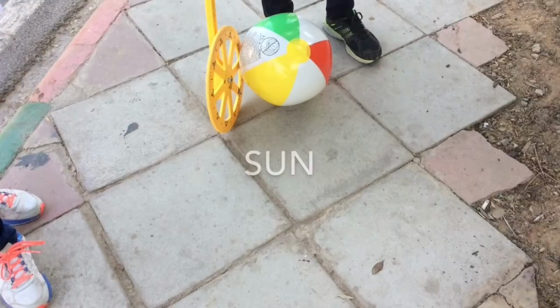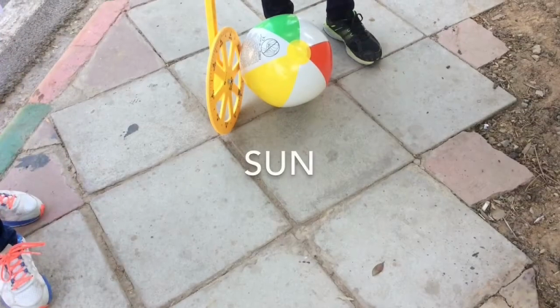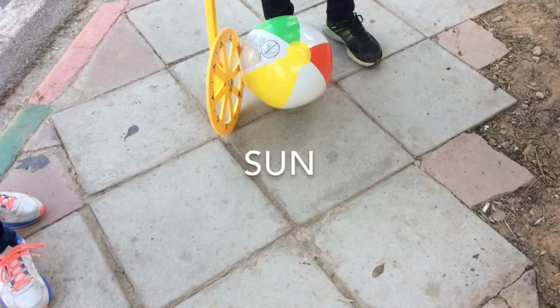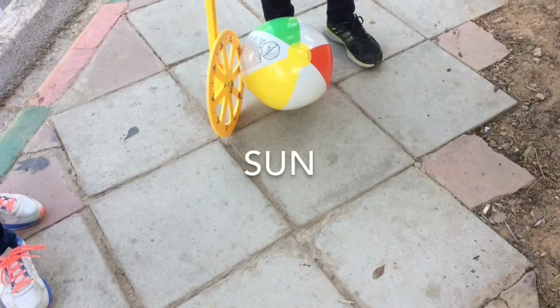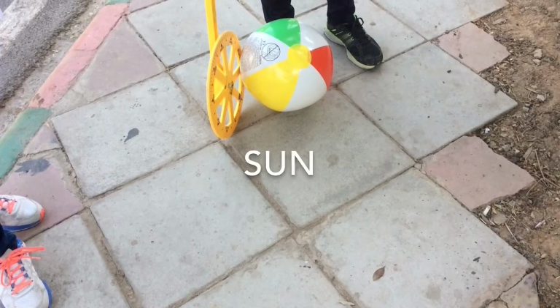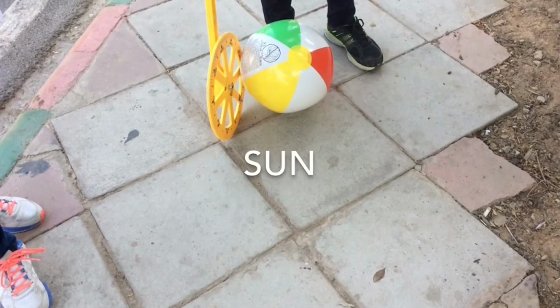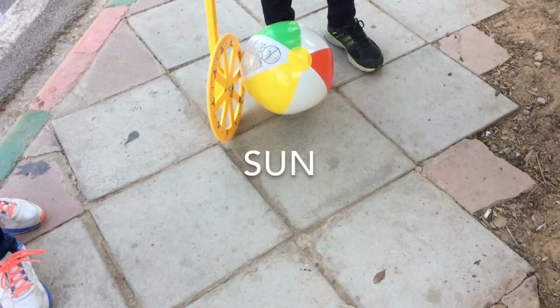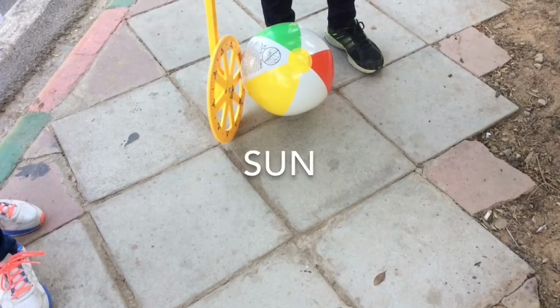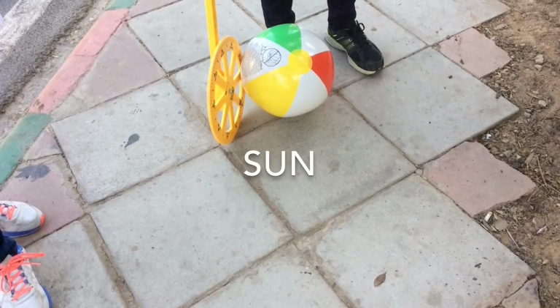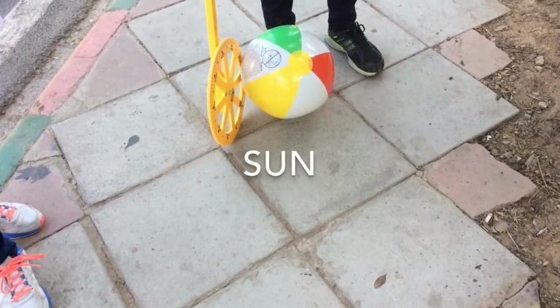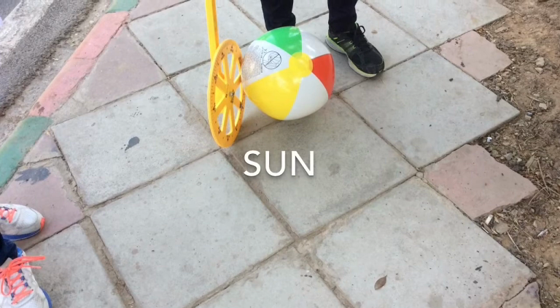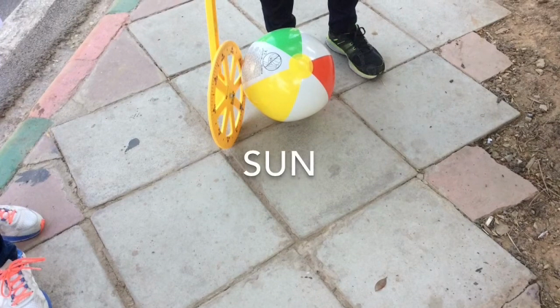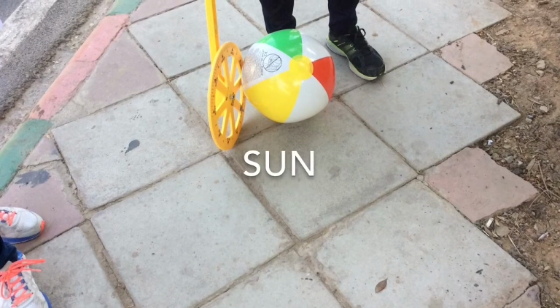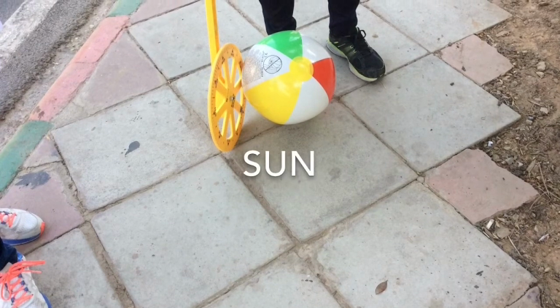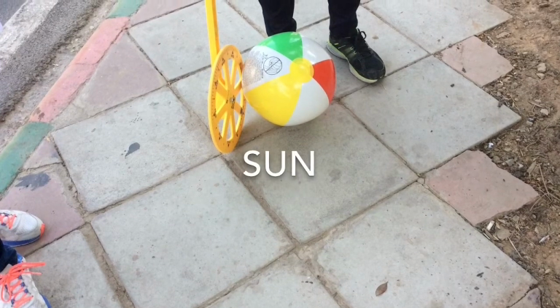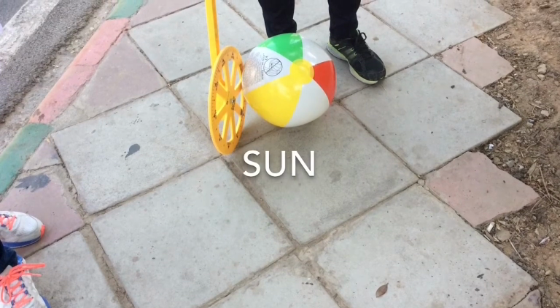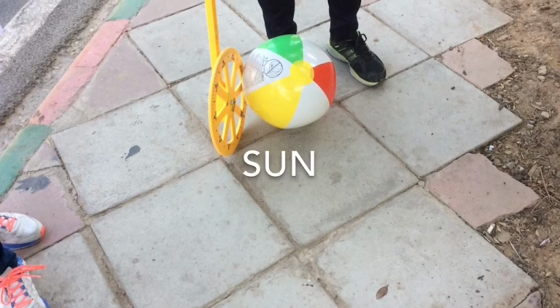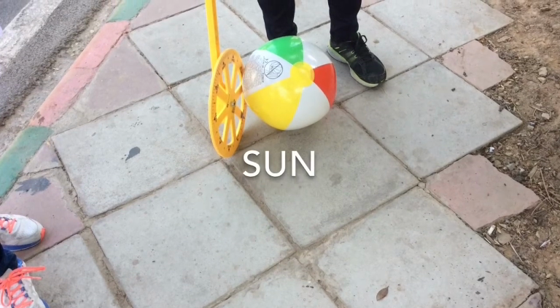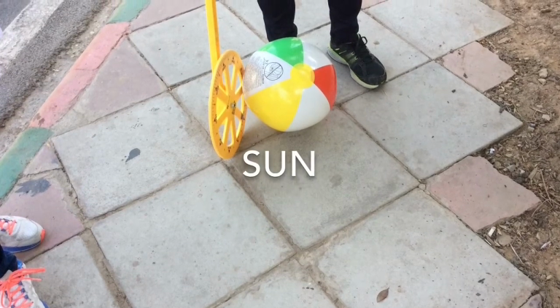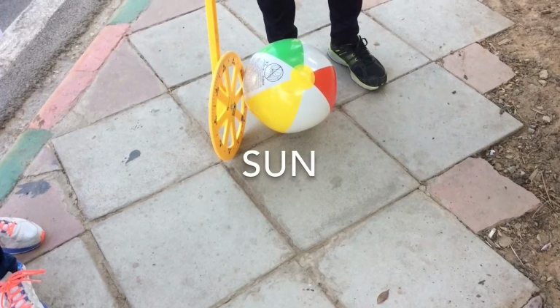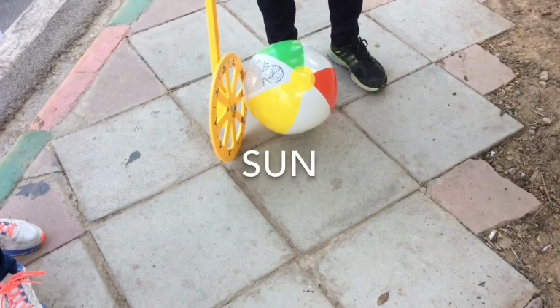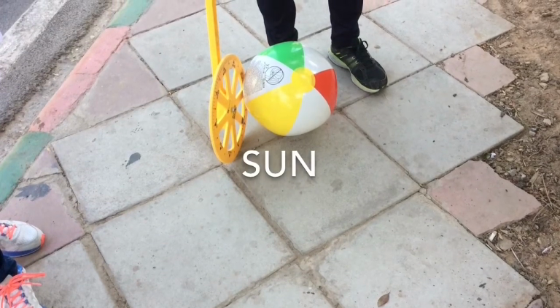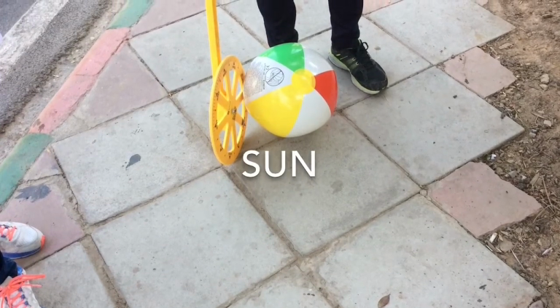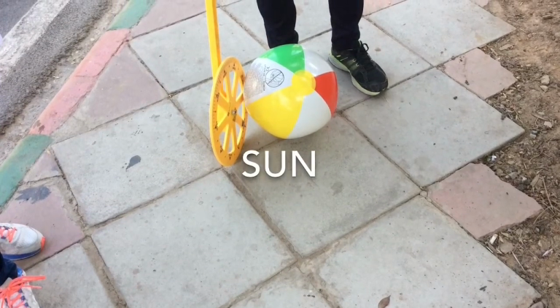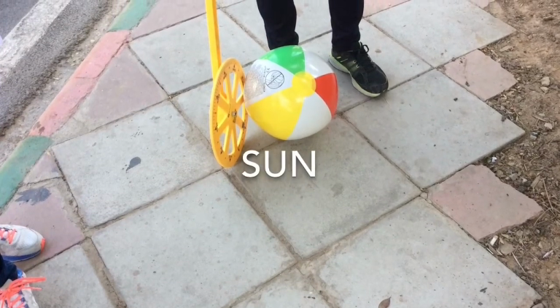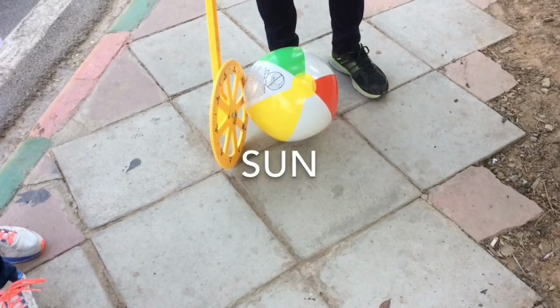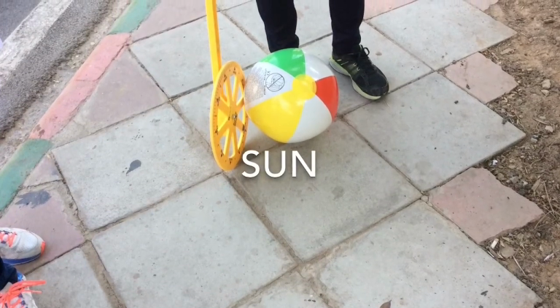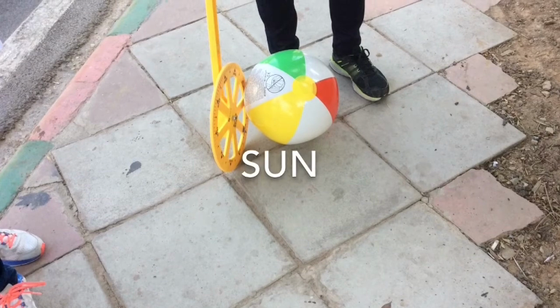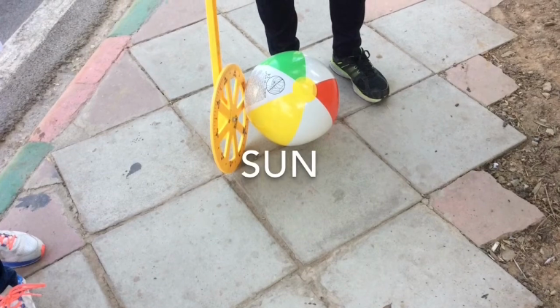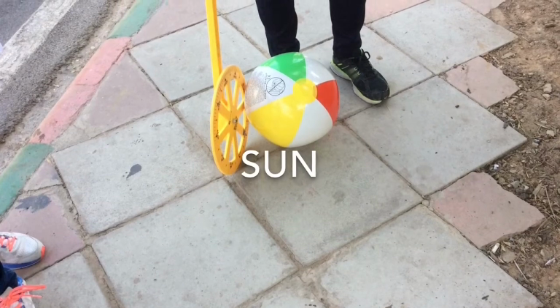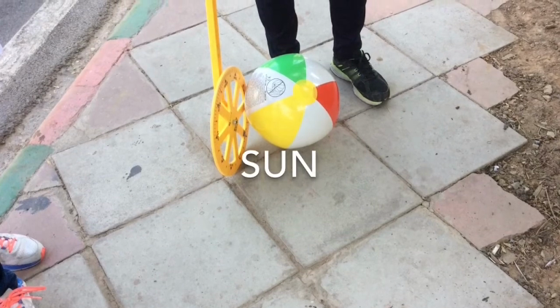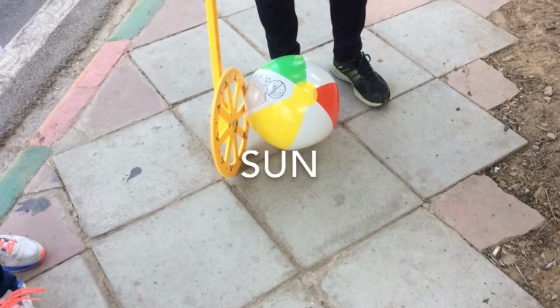The Sun is almost a perfect sphere. It is the center of our solar system and contains almost all of the mass of our solar system. One million Earths could fit in the Sun.